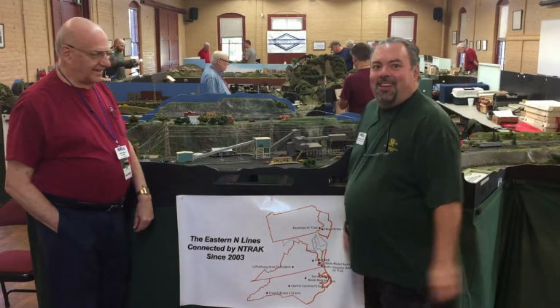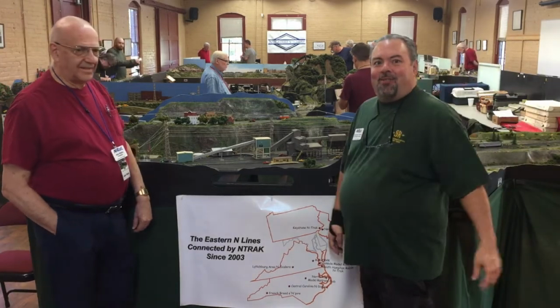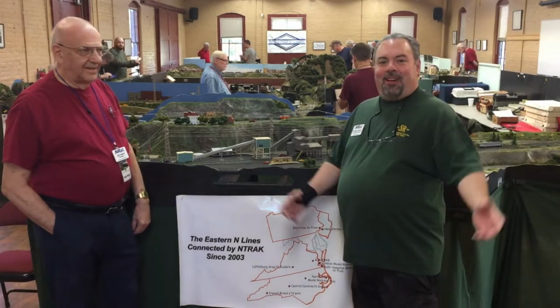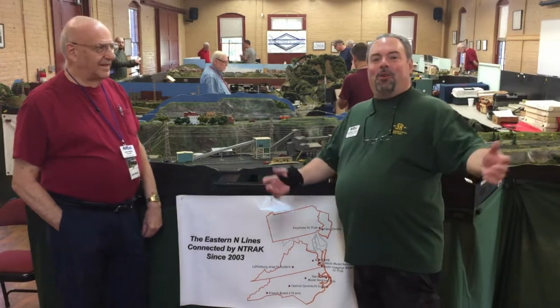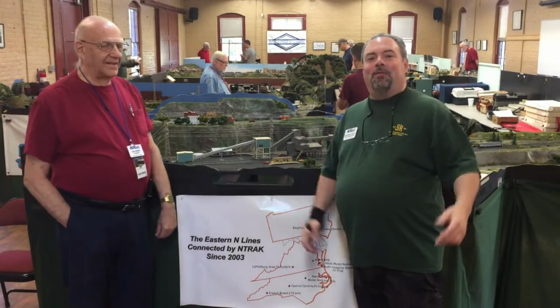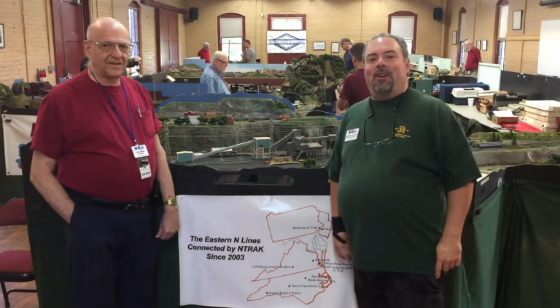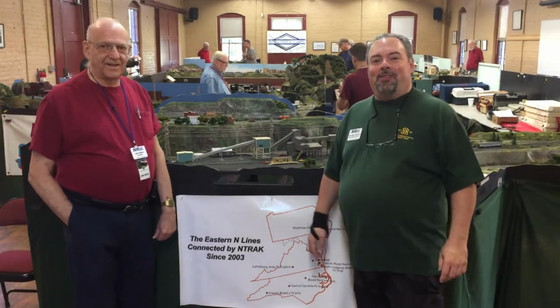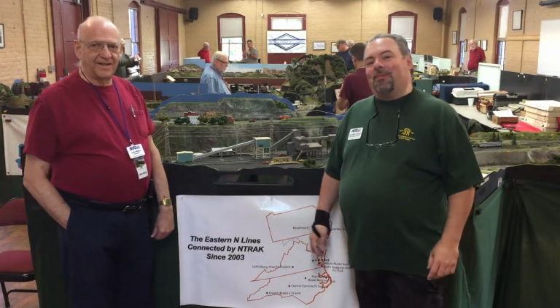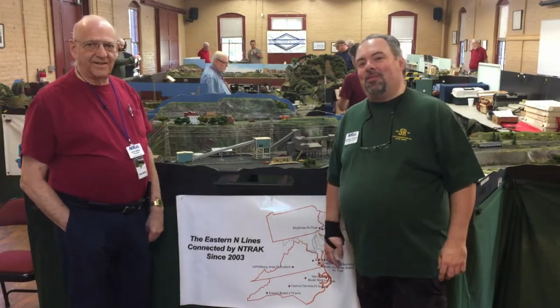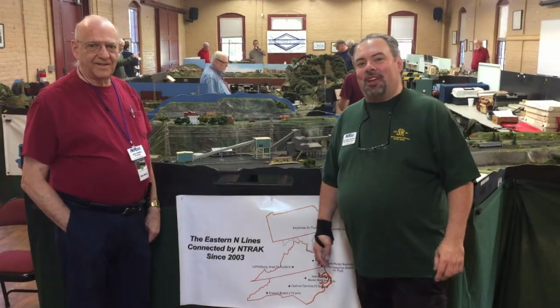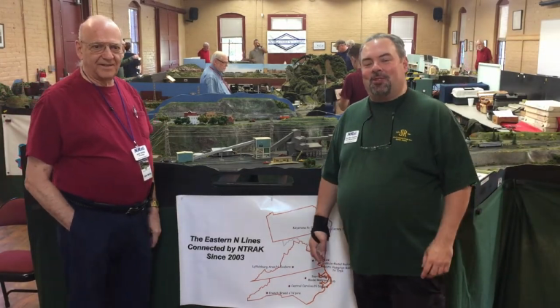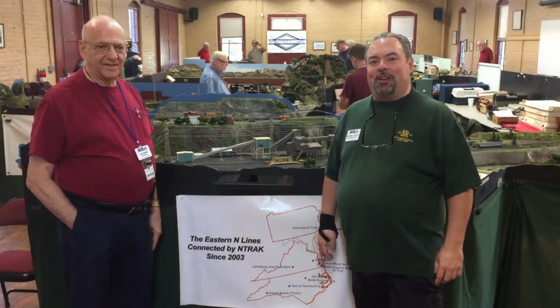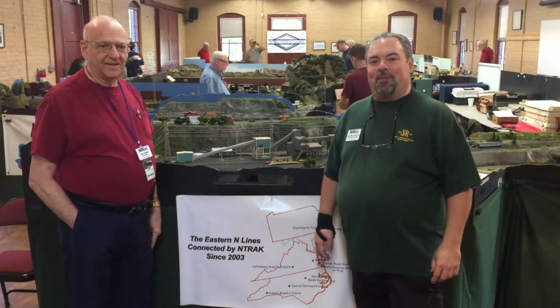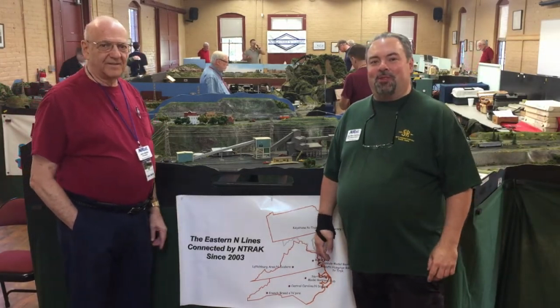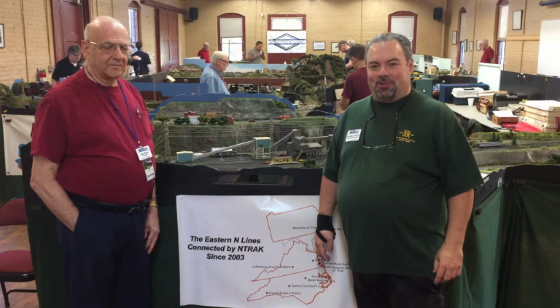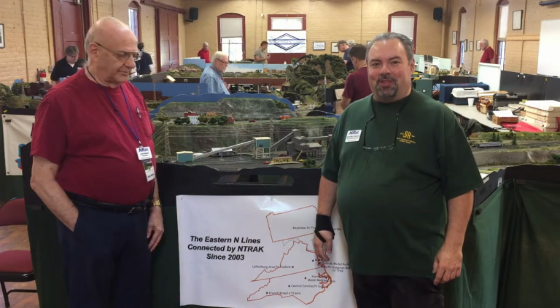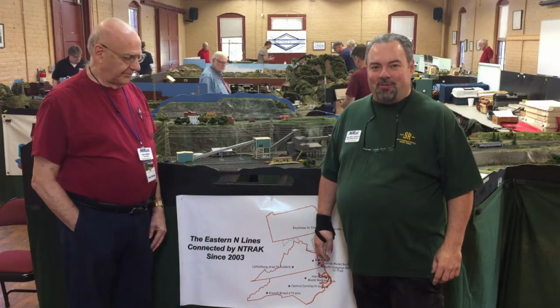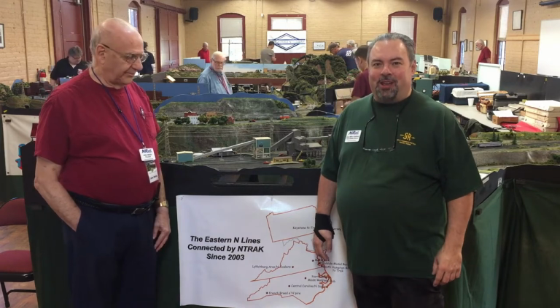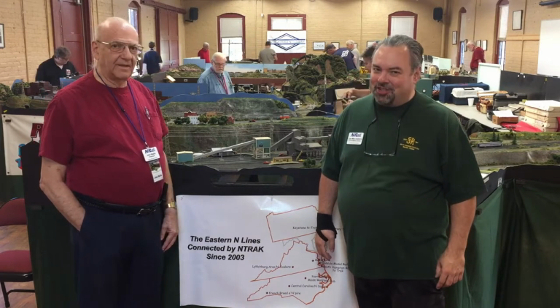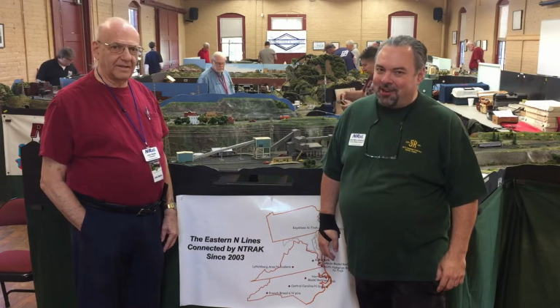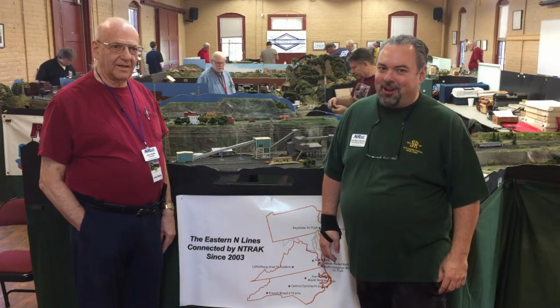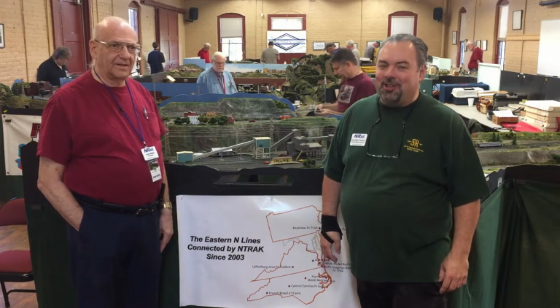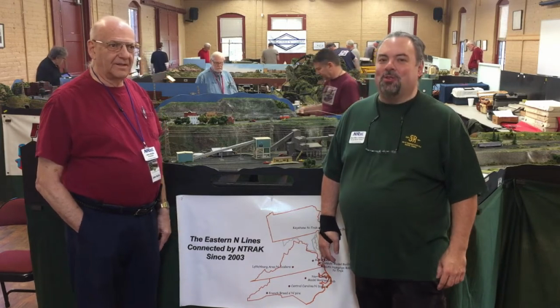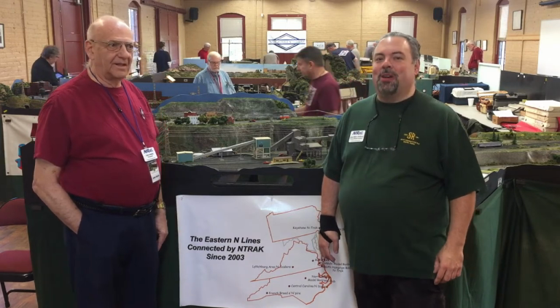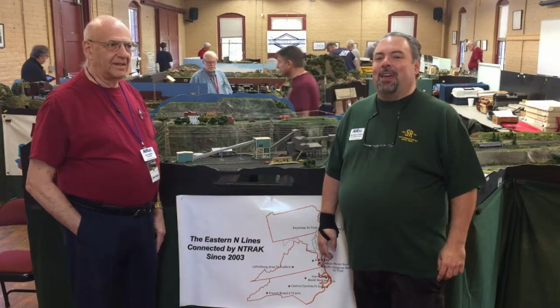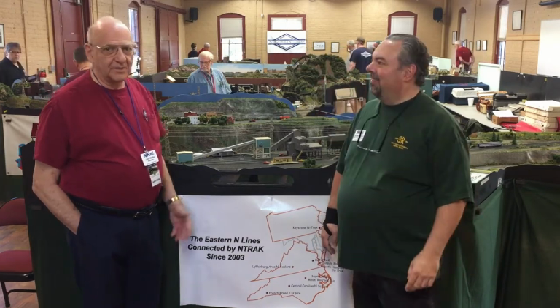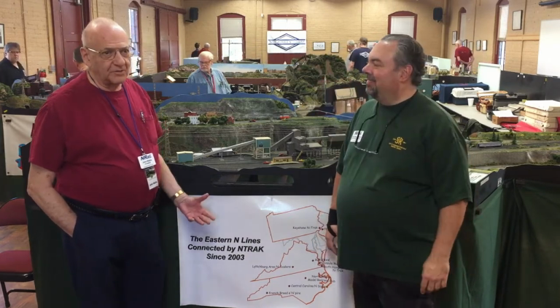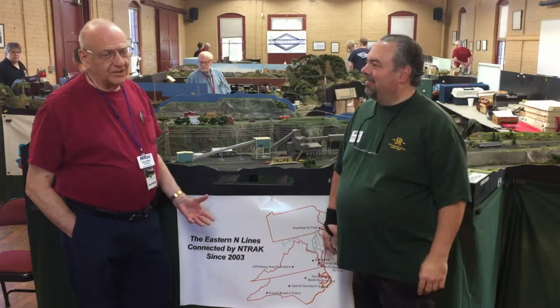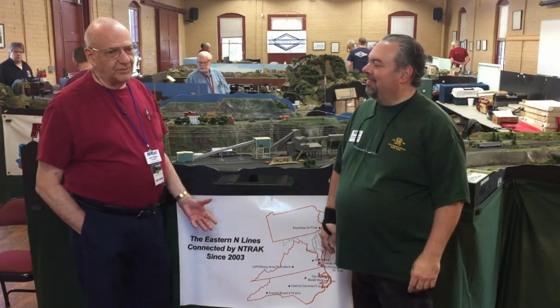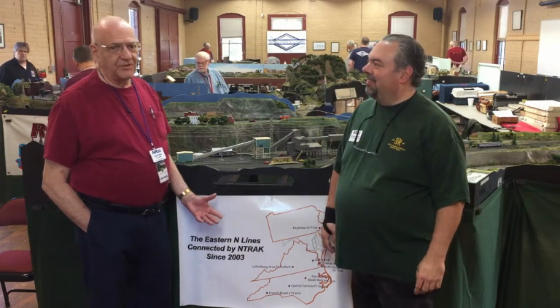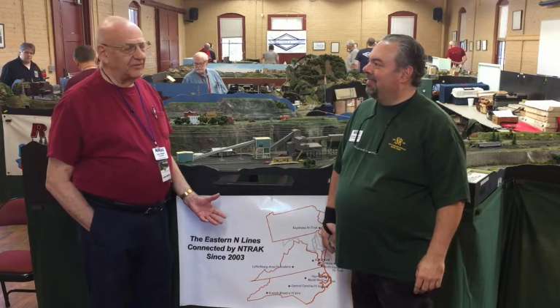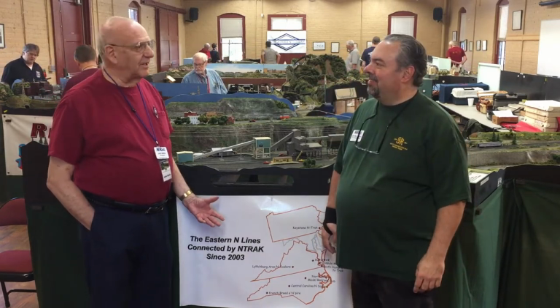Greetings, world of N-Rail. My name is J.M. Goddory. I'm the producer of the N-Rail channel on YouTube. I'm Don Wallace, president of N-Rail.